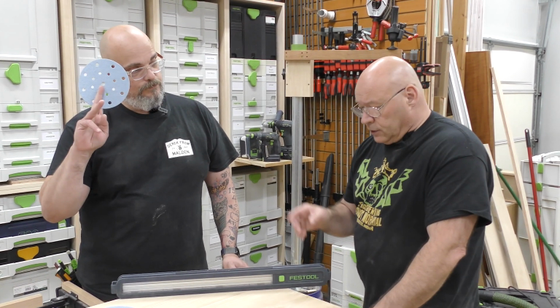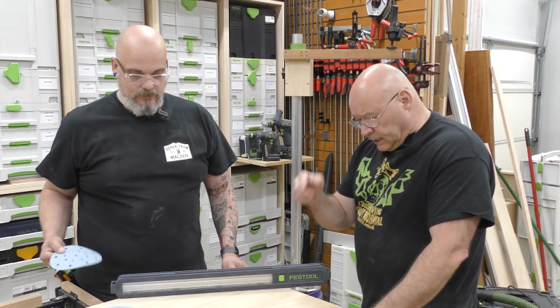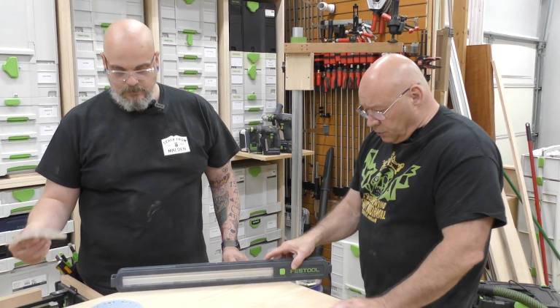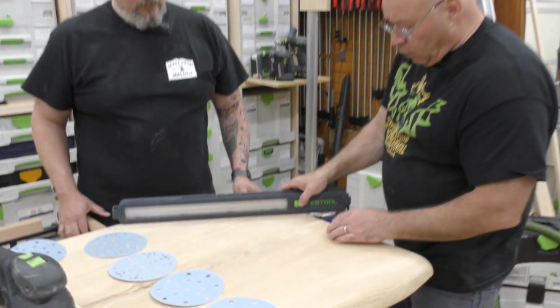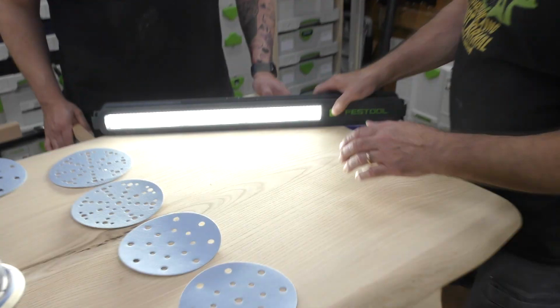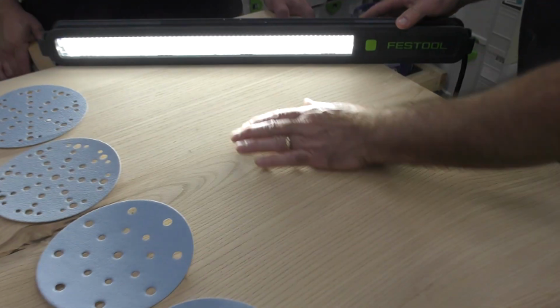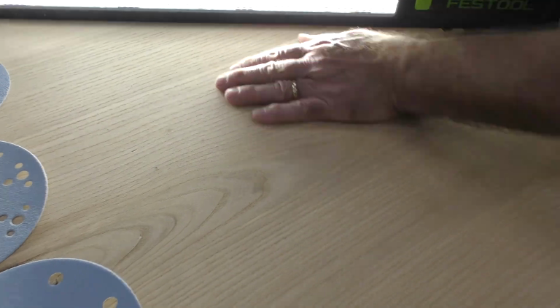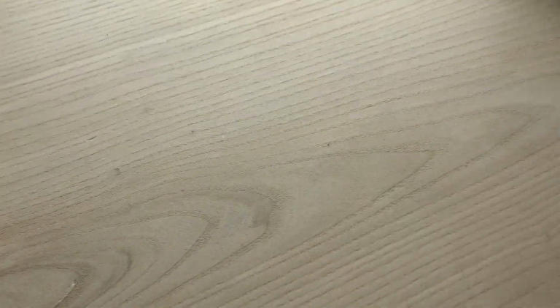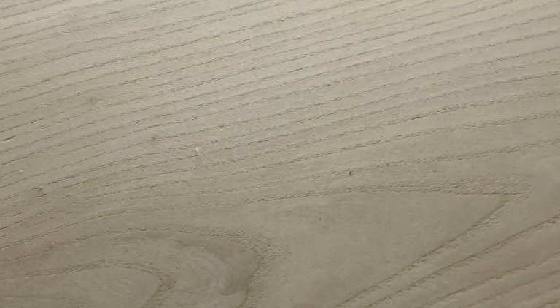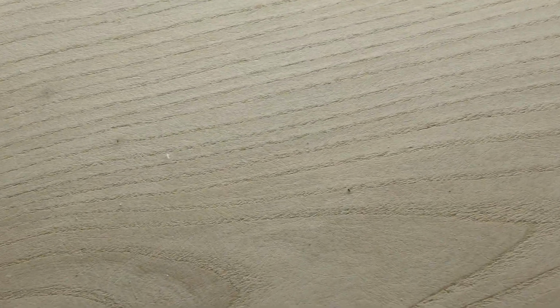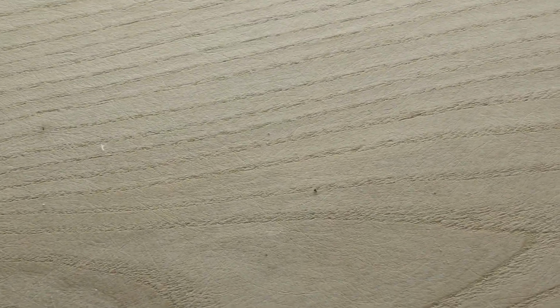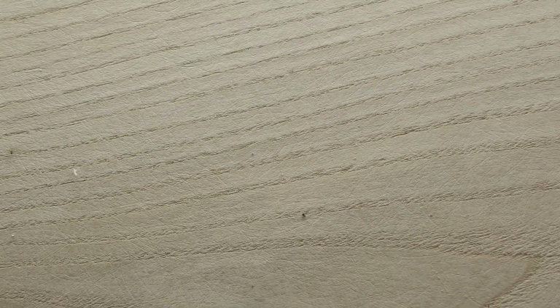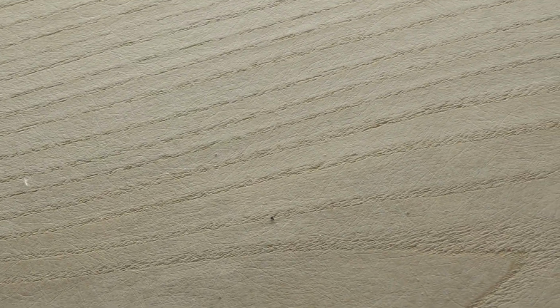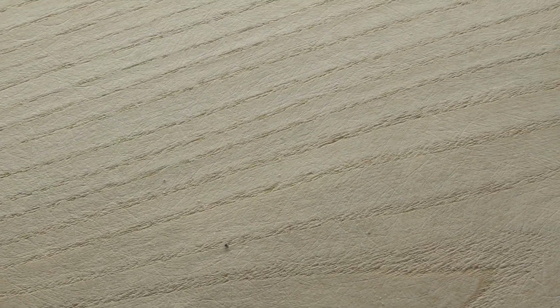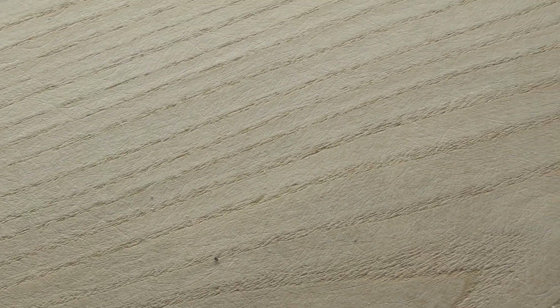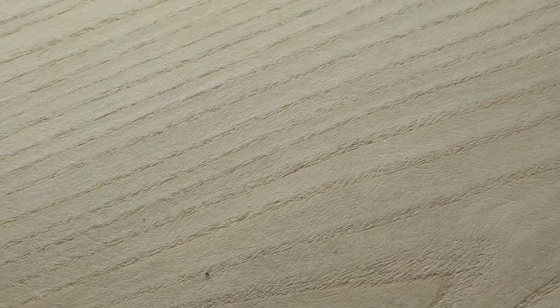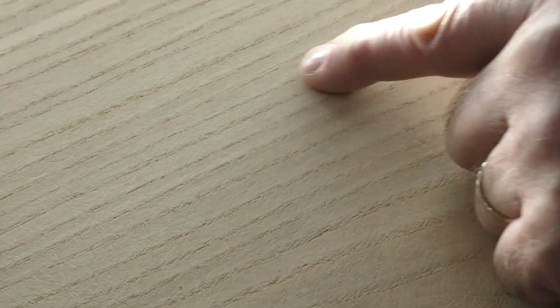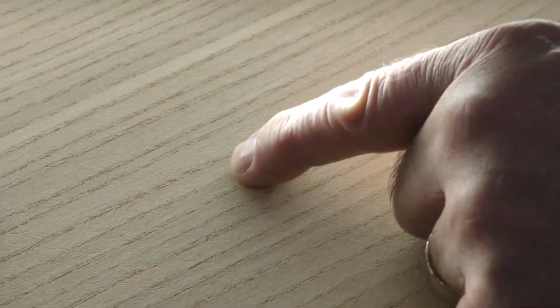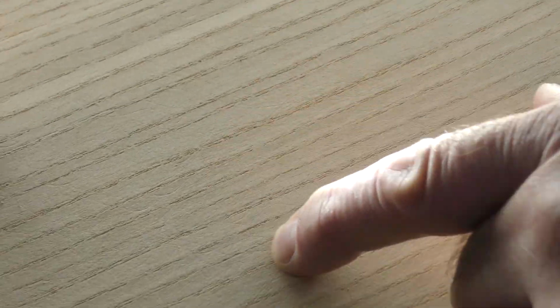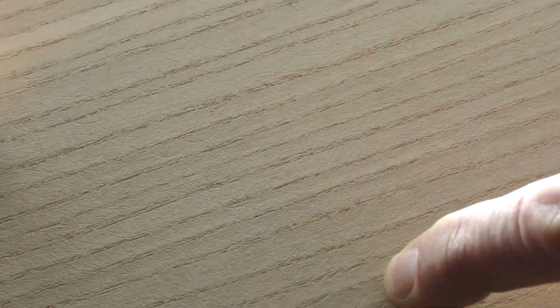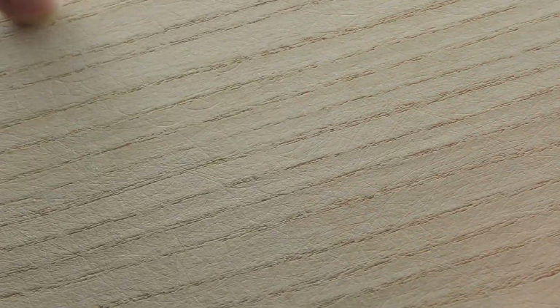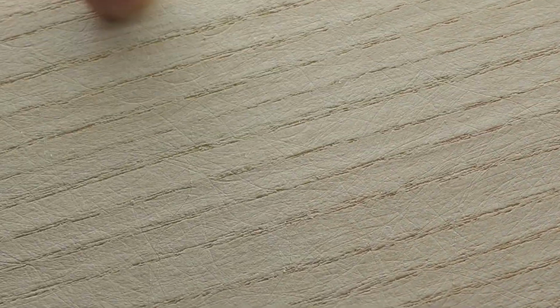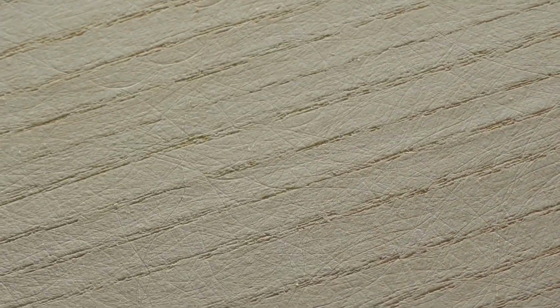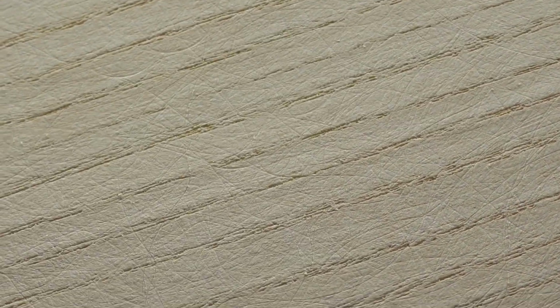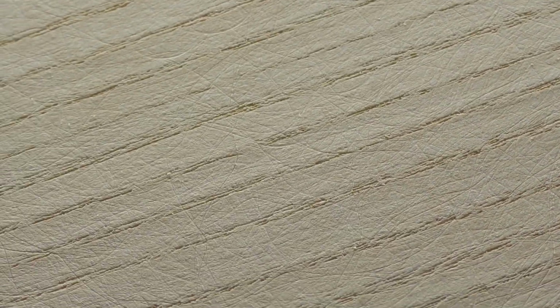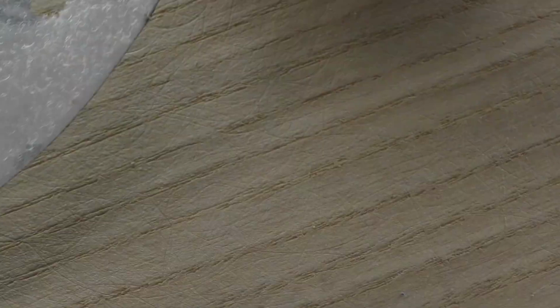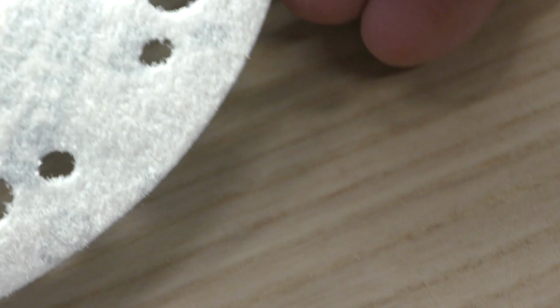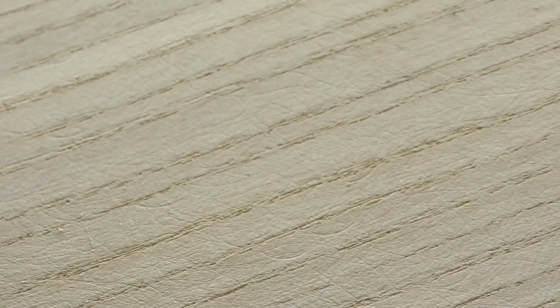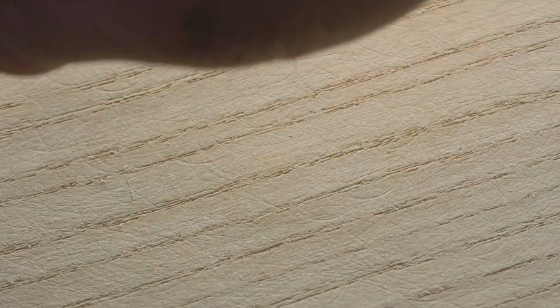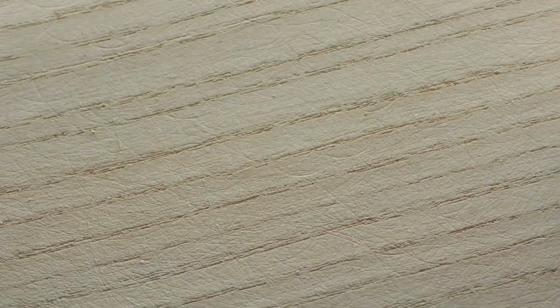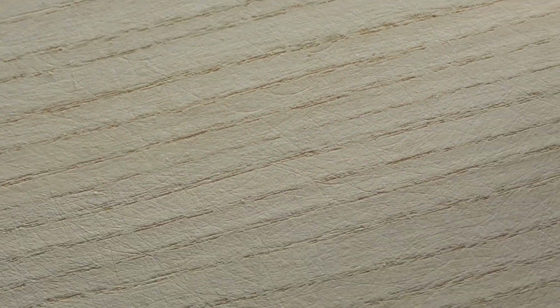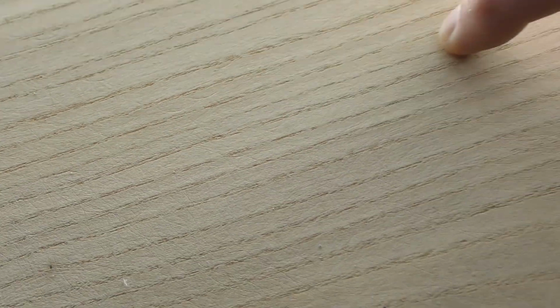Now we have a perfectly level surface, so we don't need to spend a lot of time on the next grit. See all those scratch patterns from 40 grit? We're going to go to 60 grit to remove the 40 grit scratches — that's all.